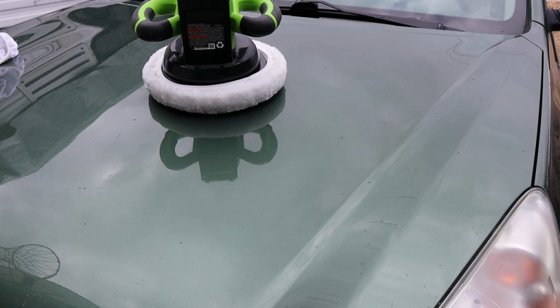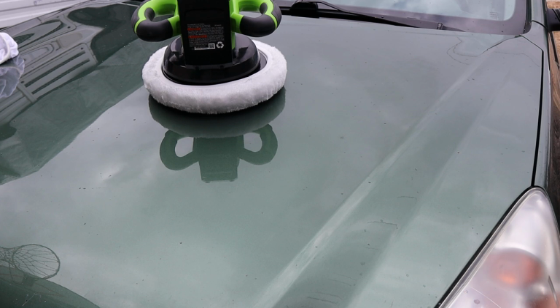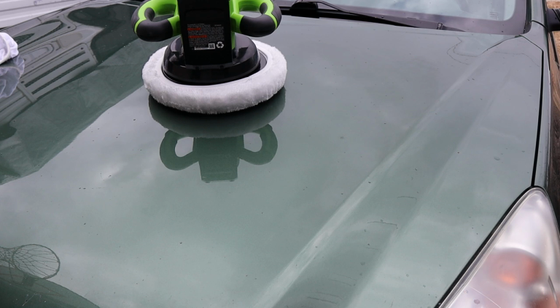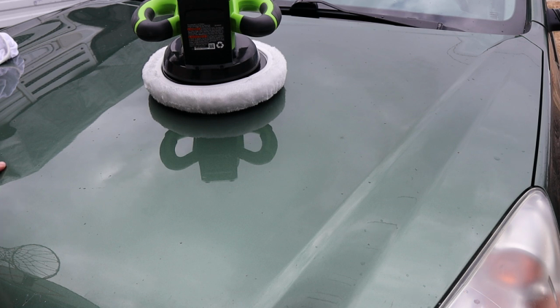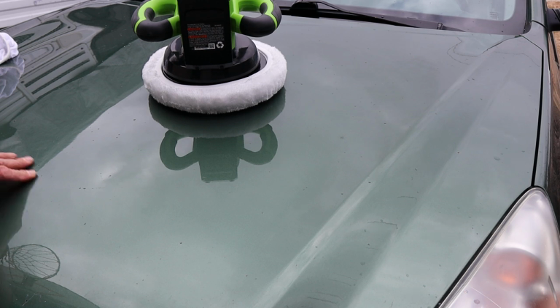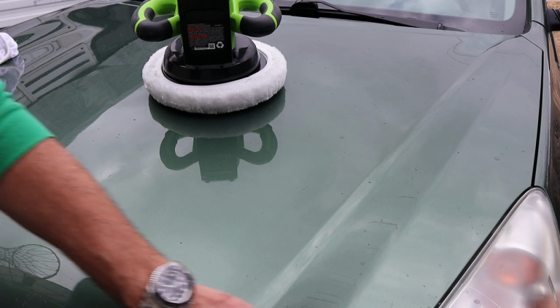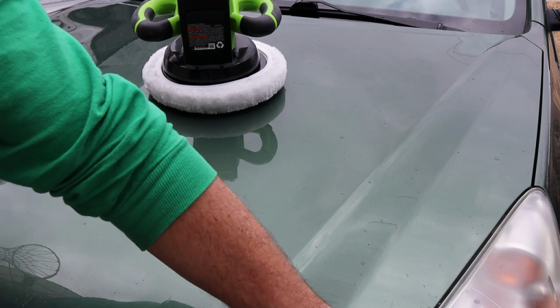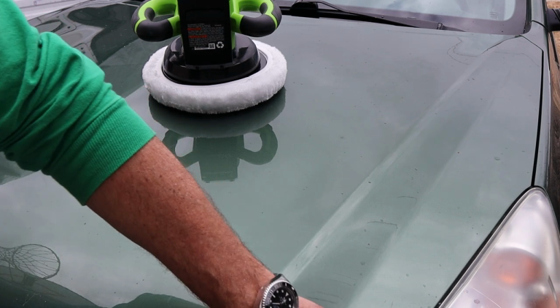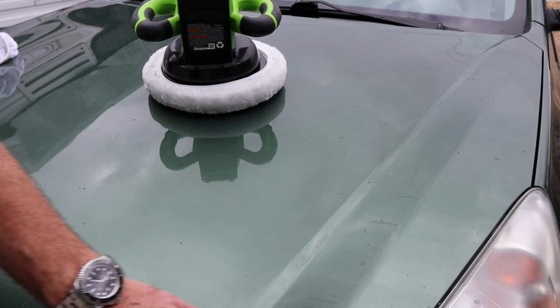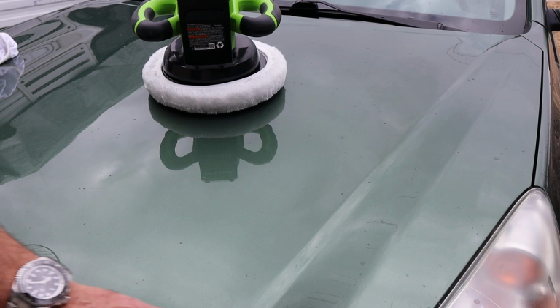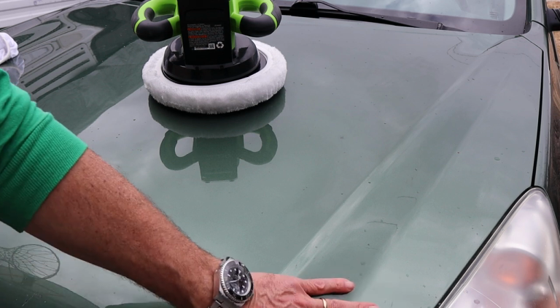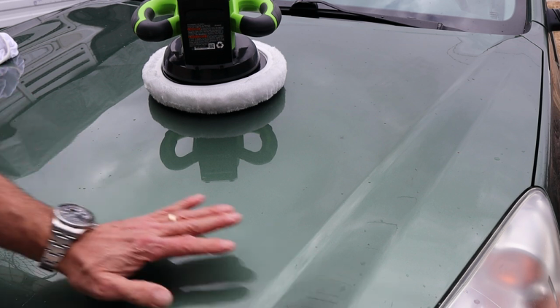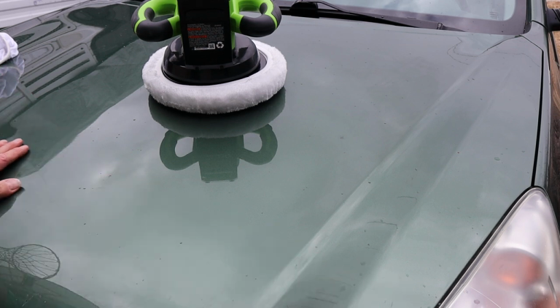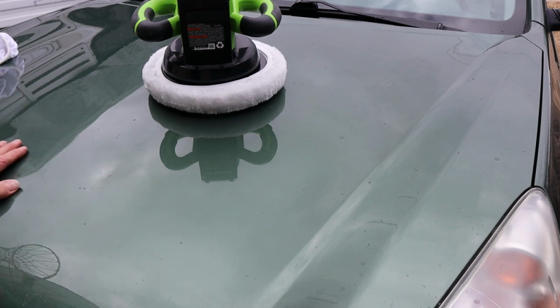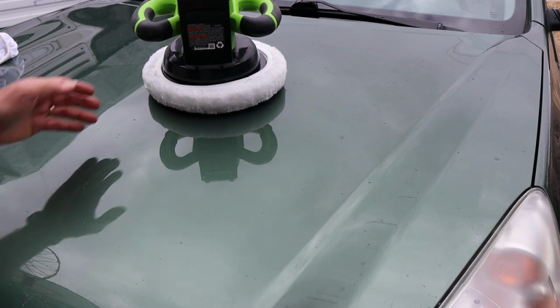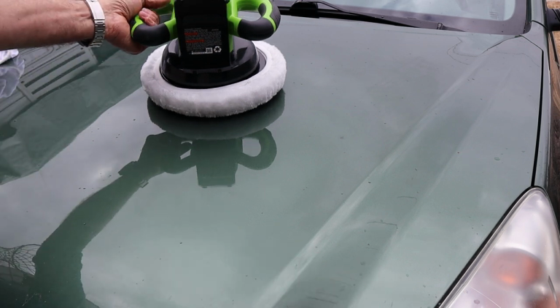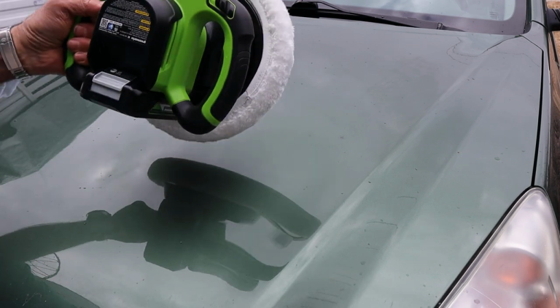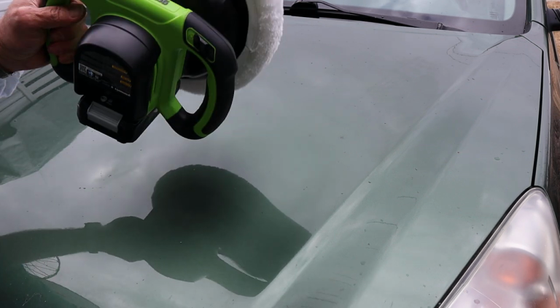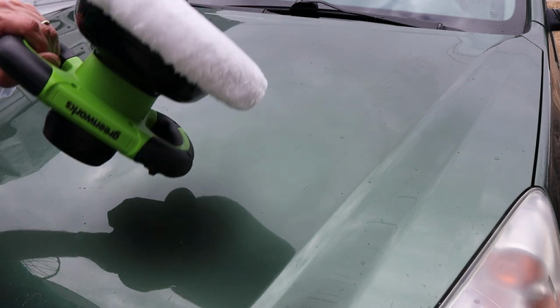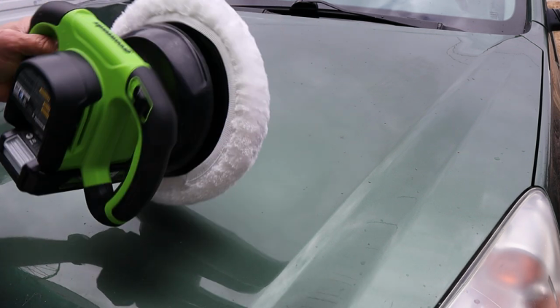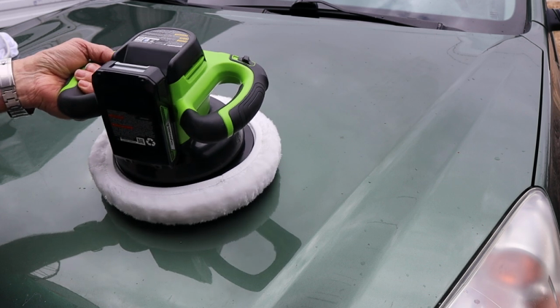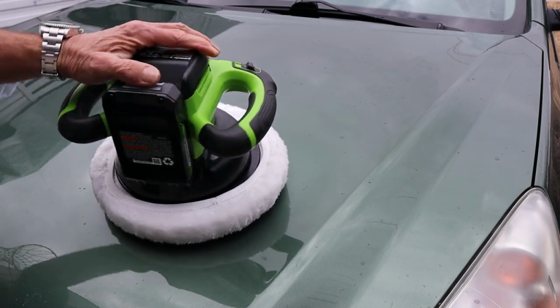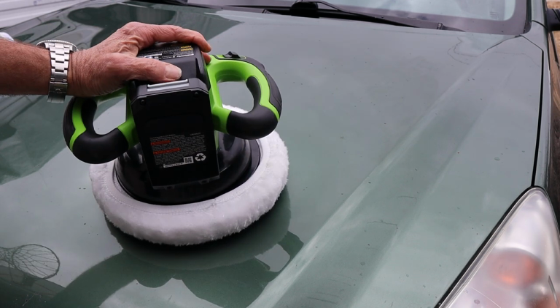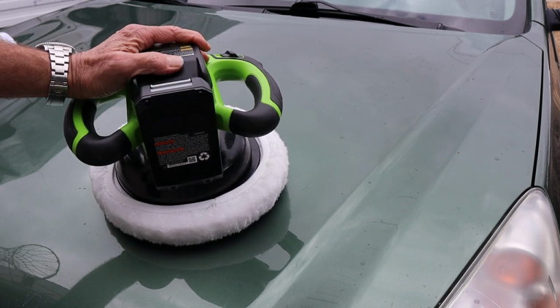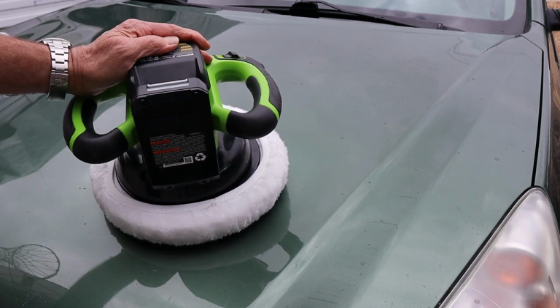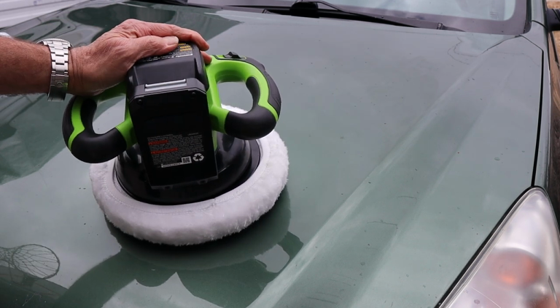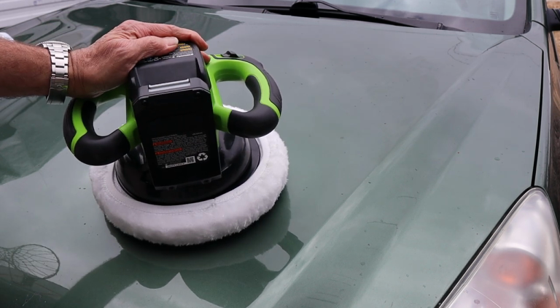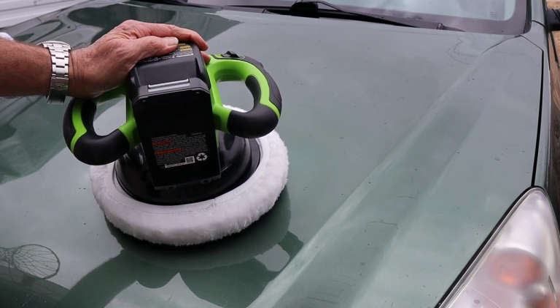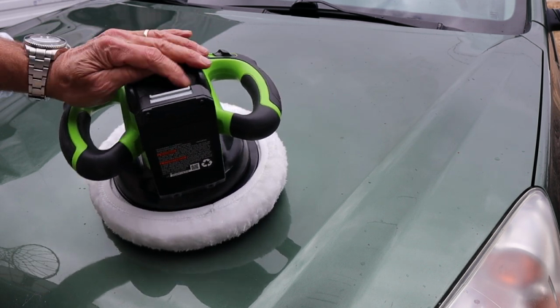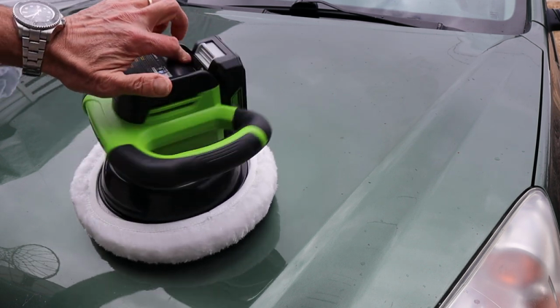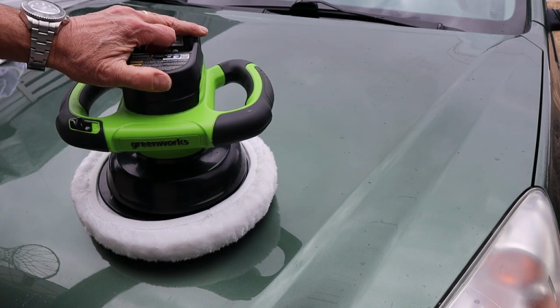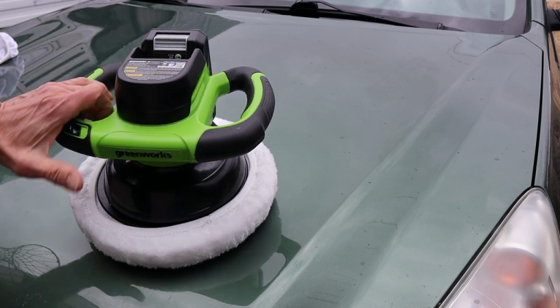I'm also going to explore this with headlights, because as you know I've tried different battery-powered tools to work on foggy headlights, and this might be a good solution for that as well.